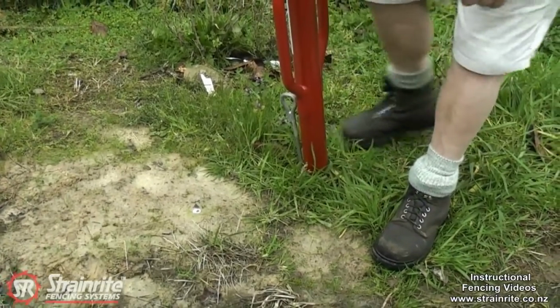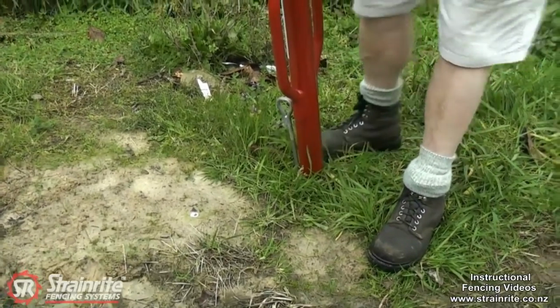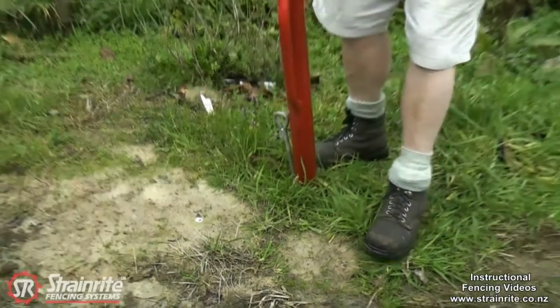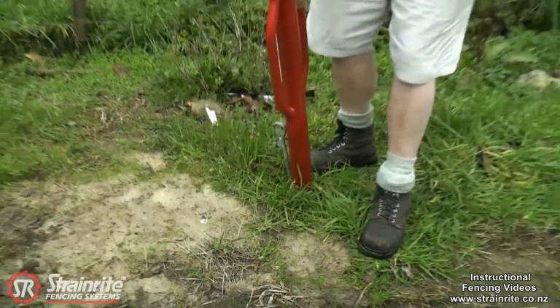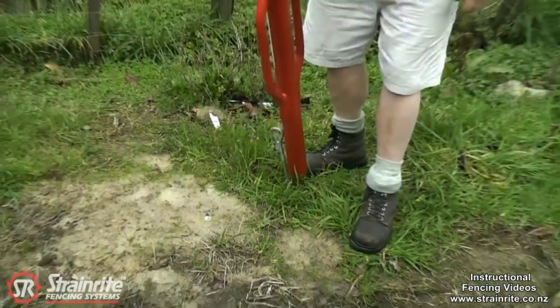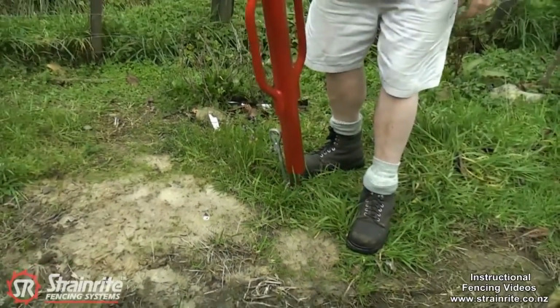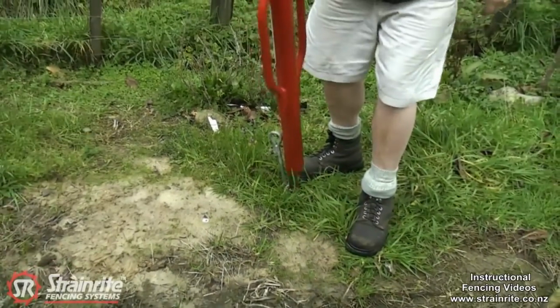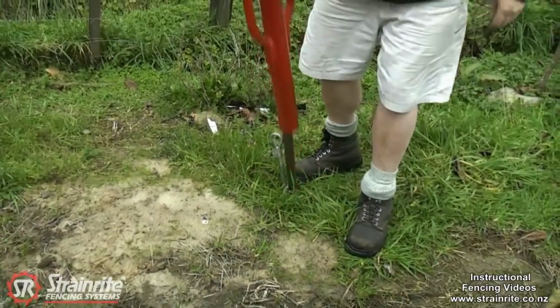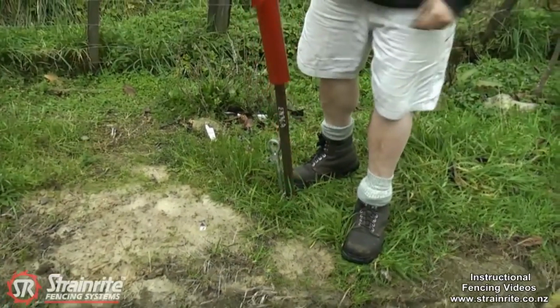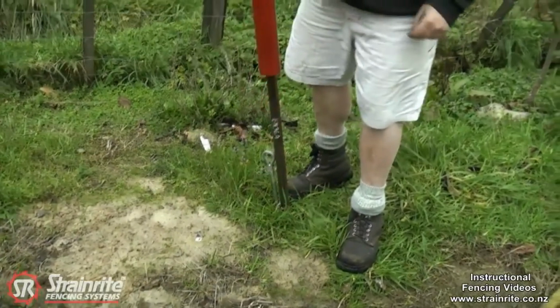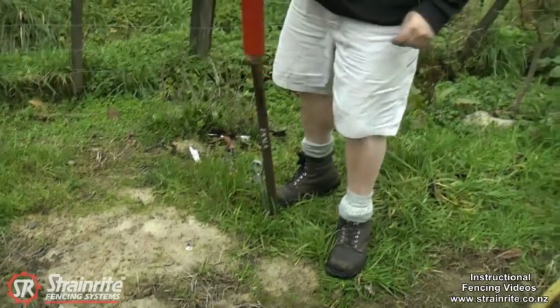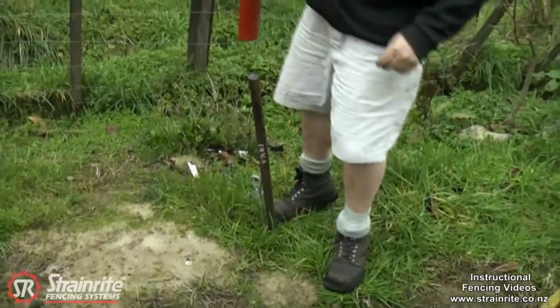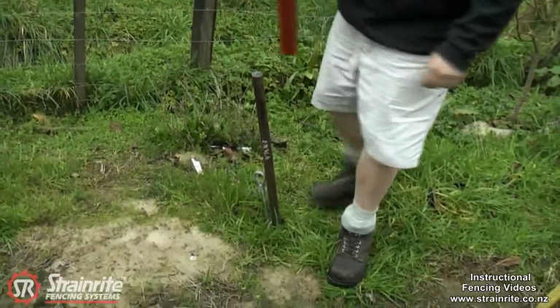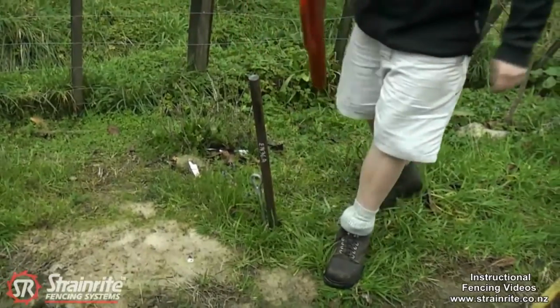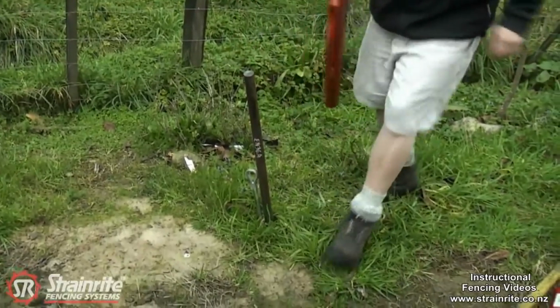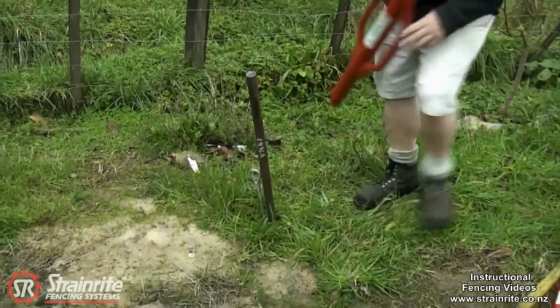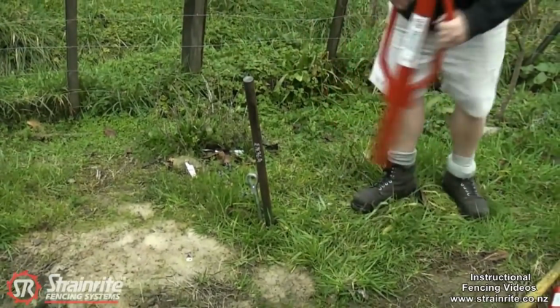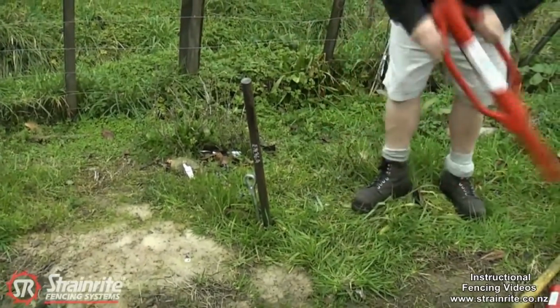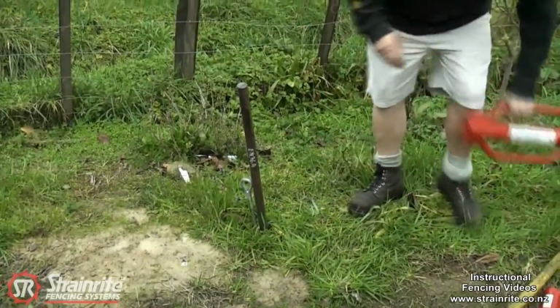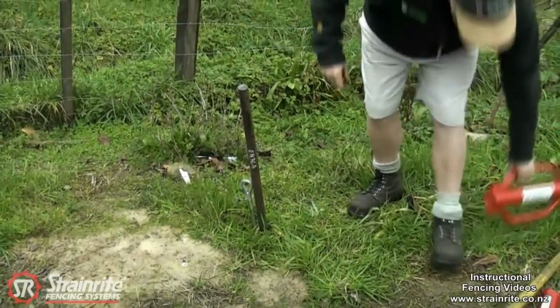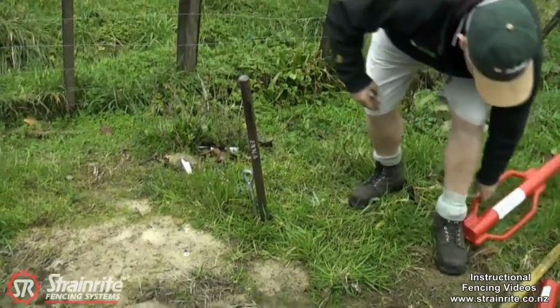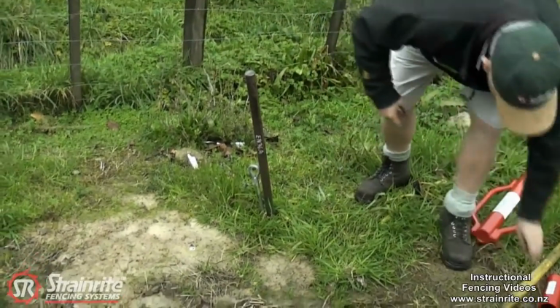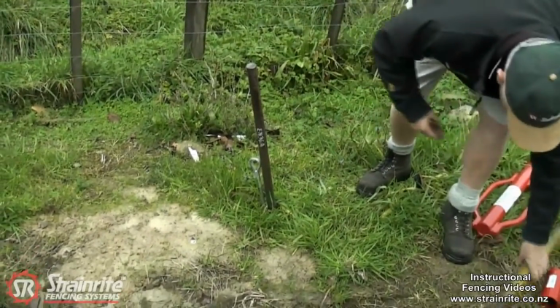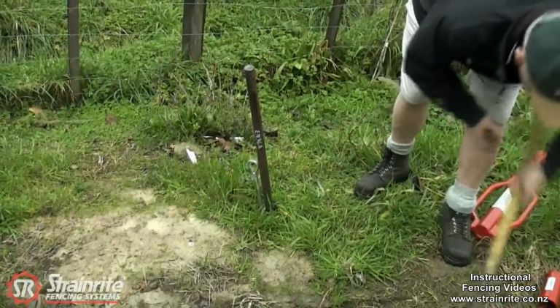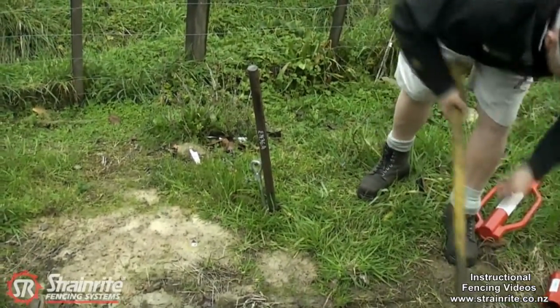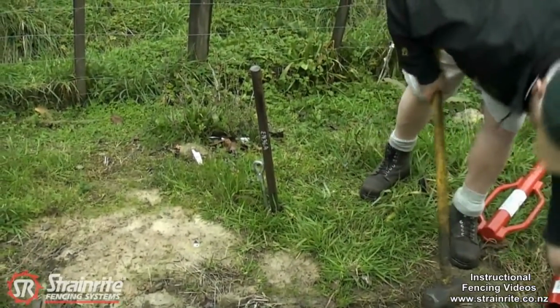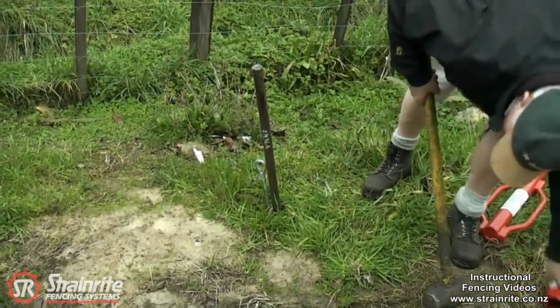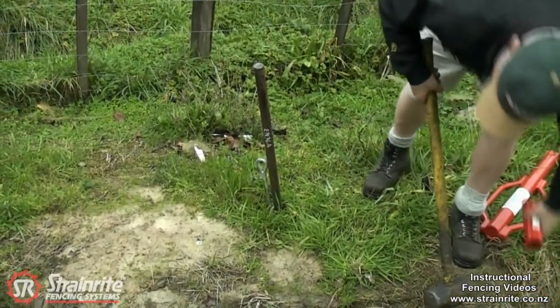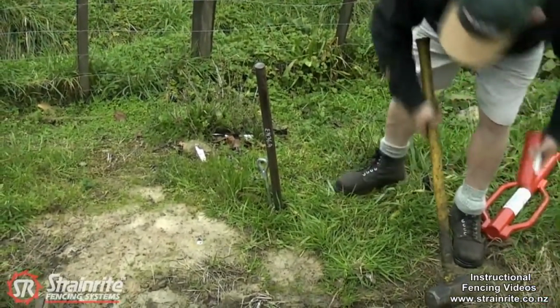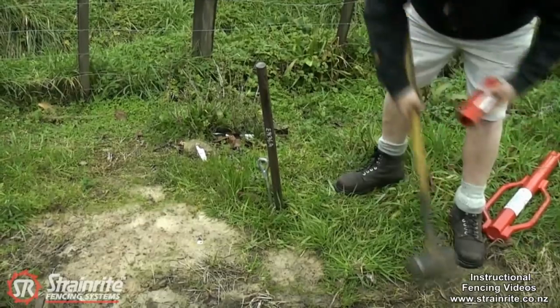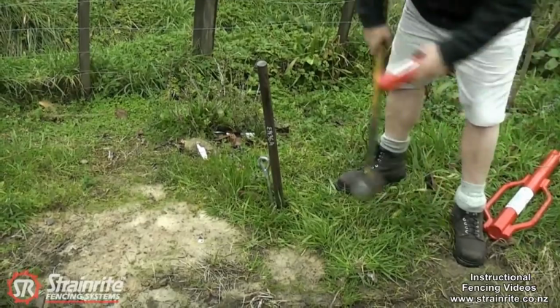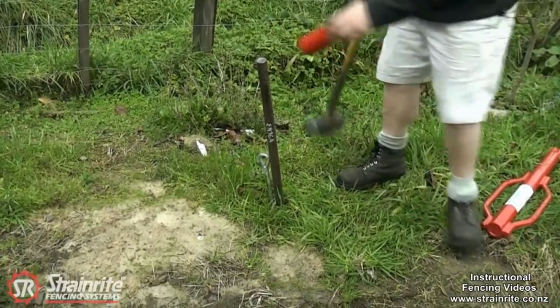And once you've taken it down as far as you can with the driver, then use the driver cap and a sledgehammer just to finish it off in there.